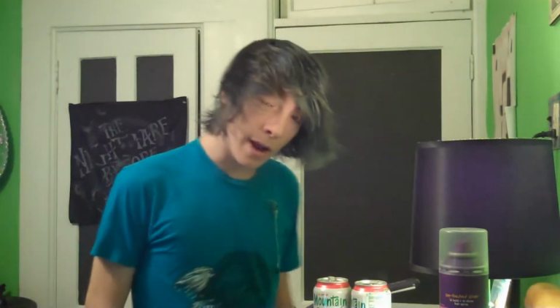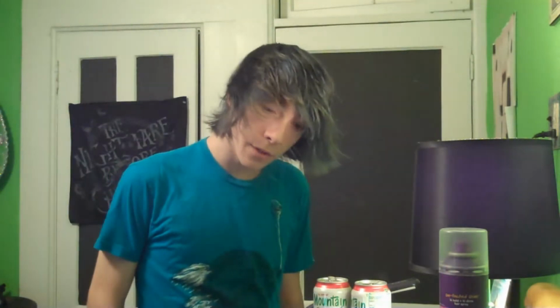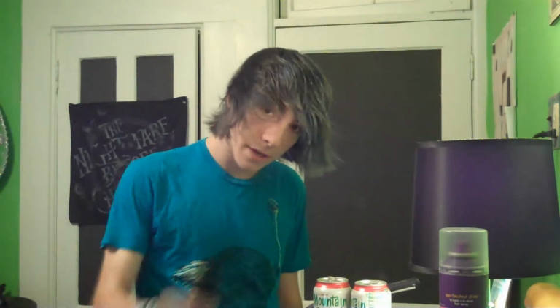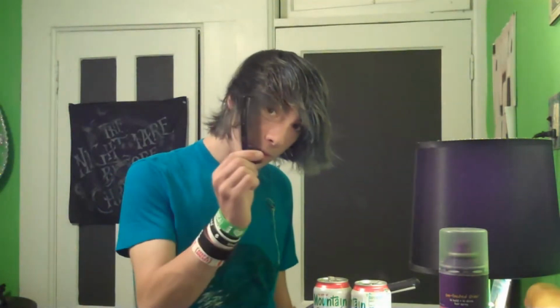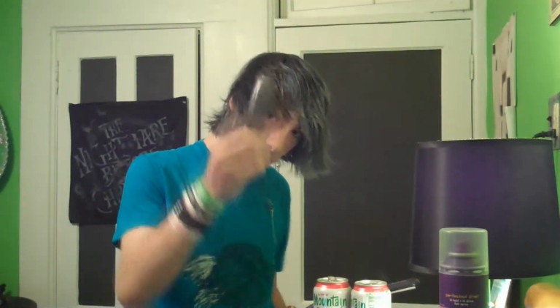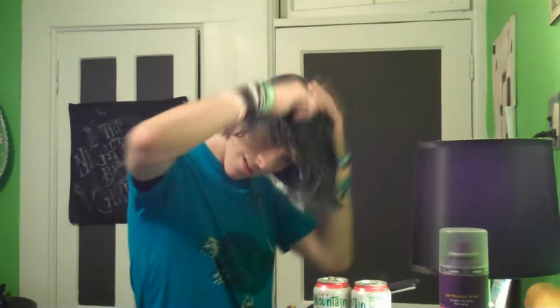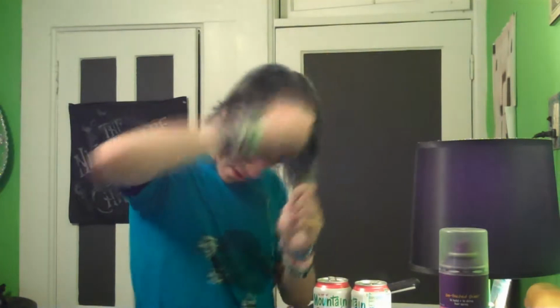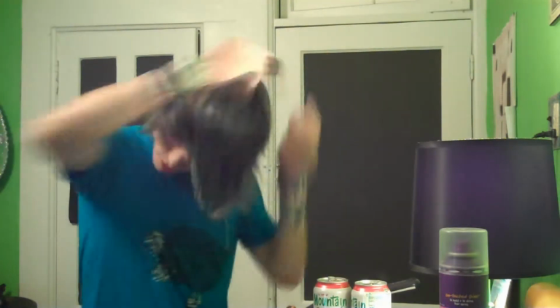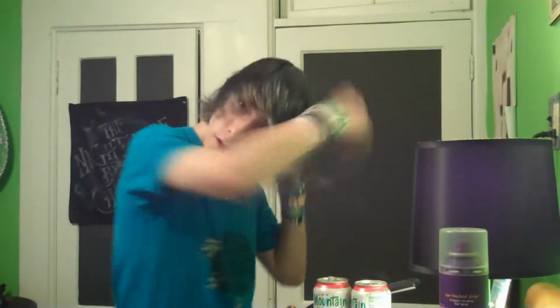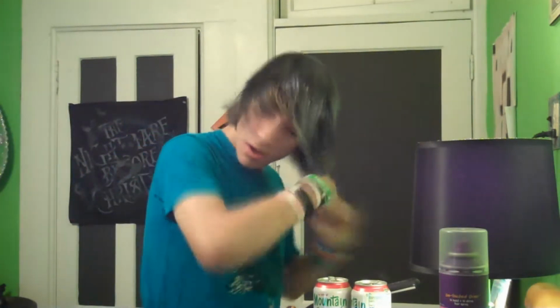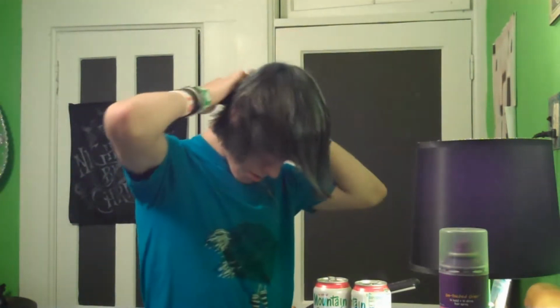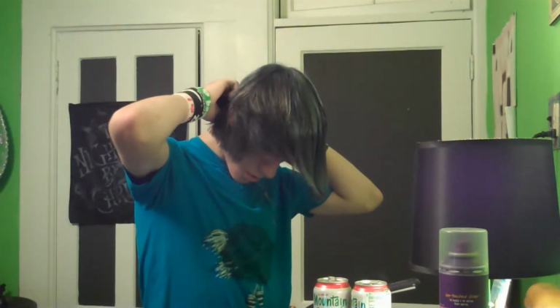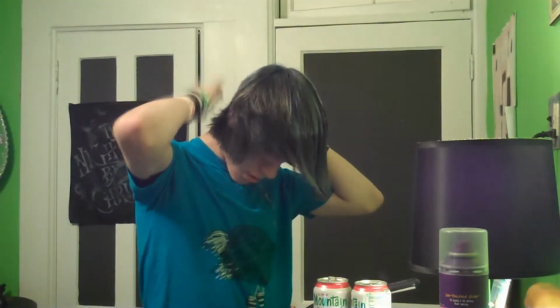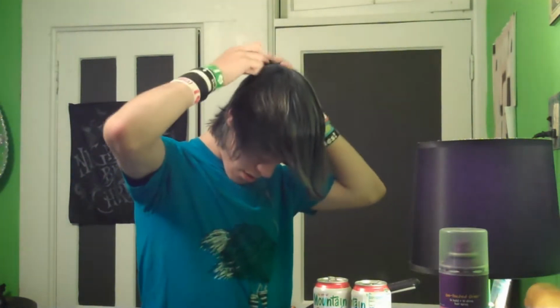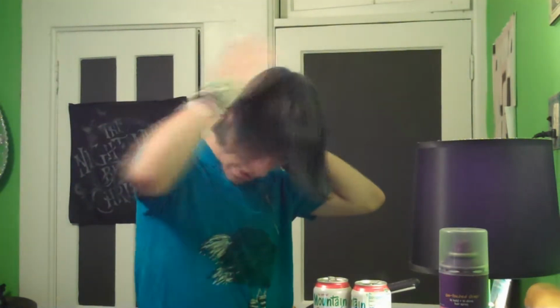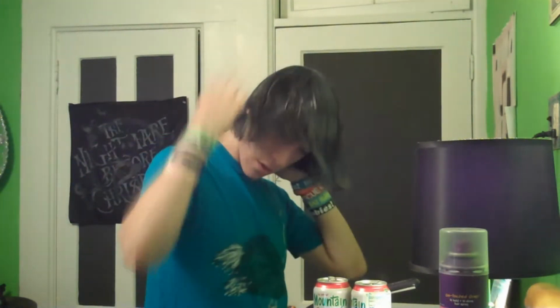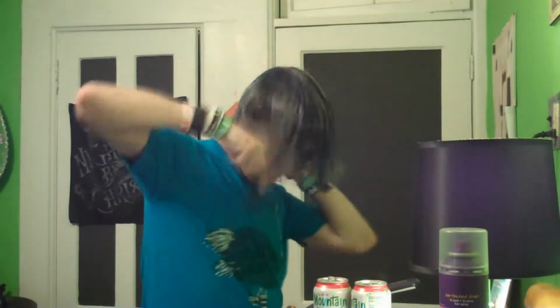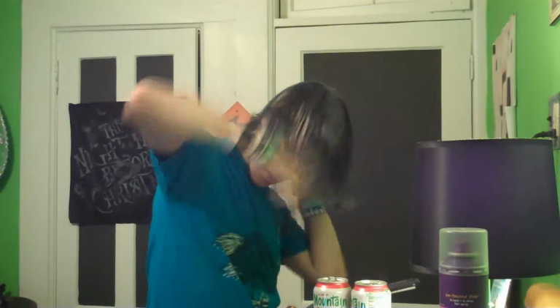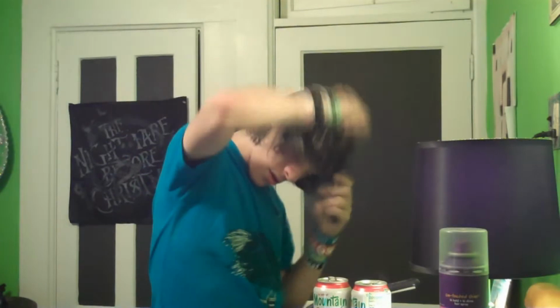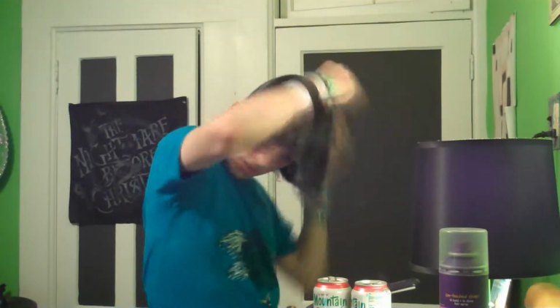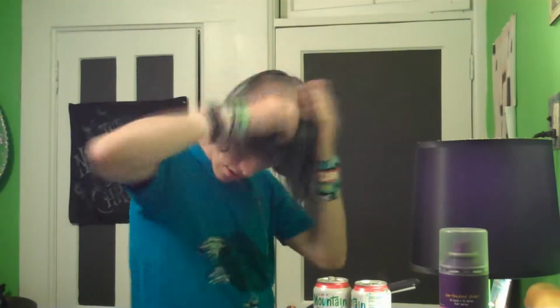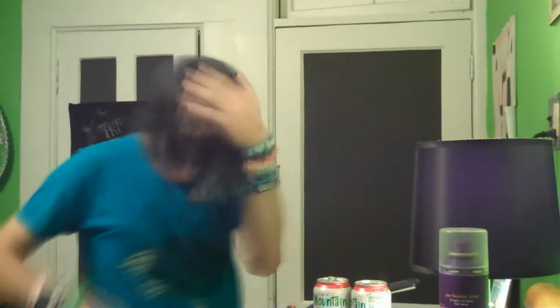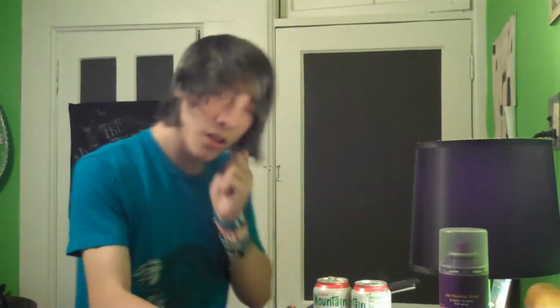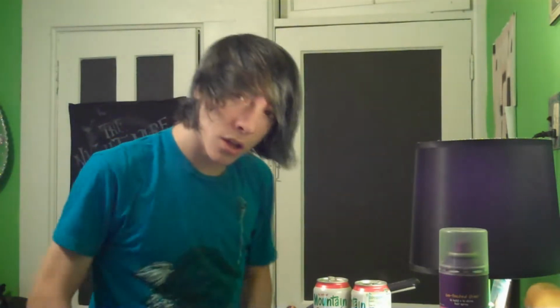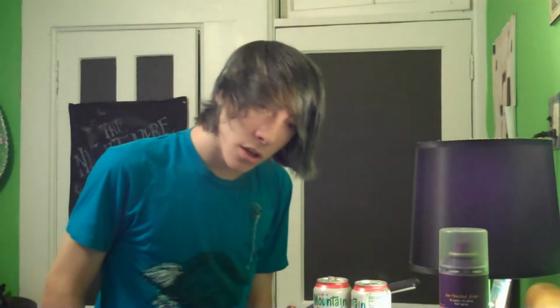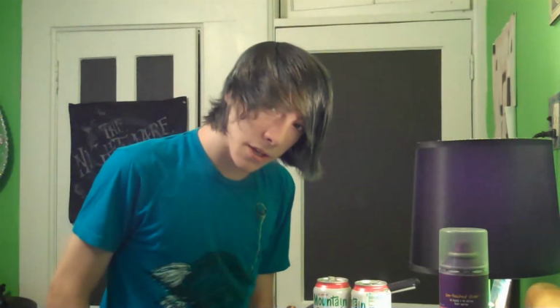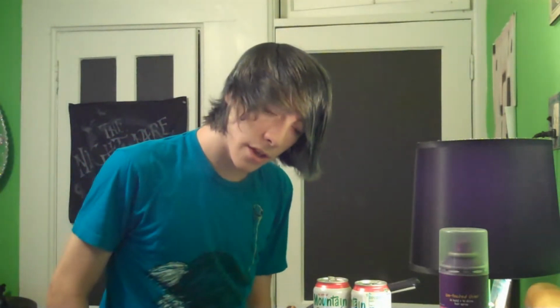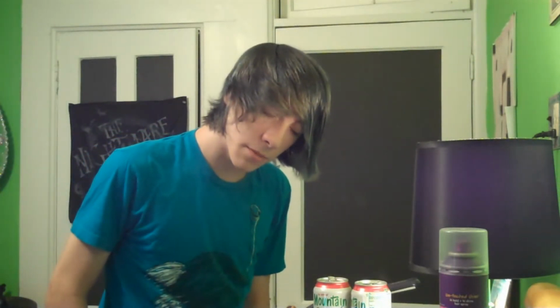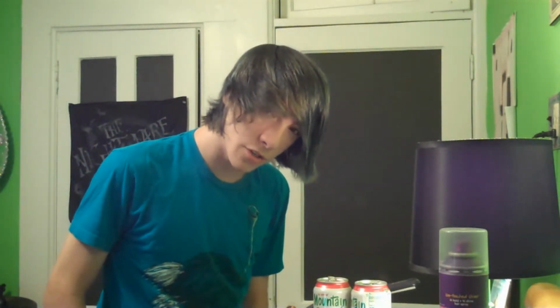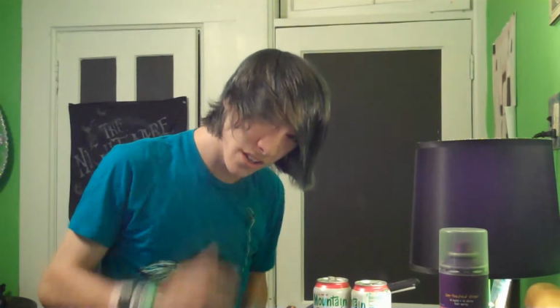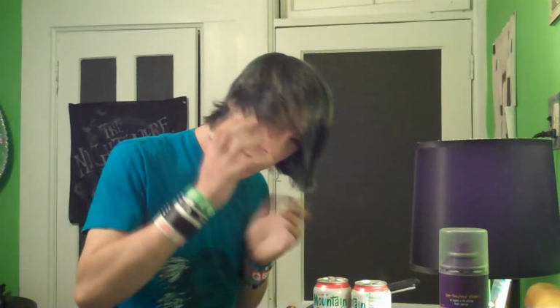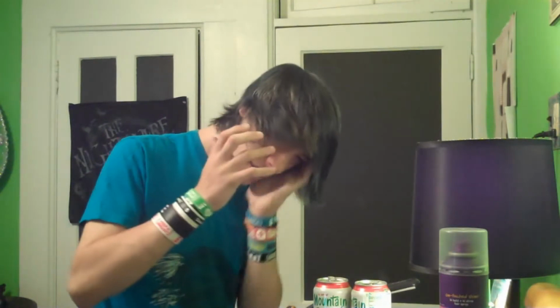Now what I have to do is I have to comb it. Next, I'm going to kind of dry it a little with my hands.